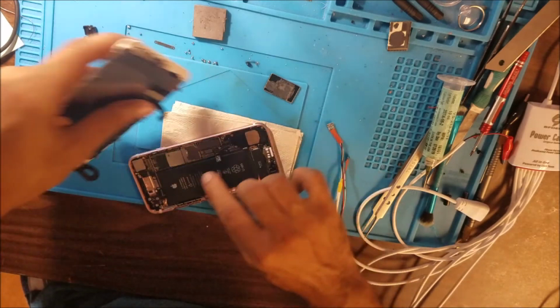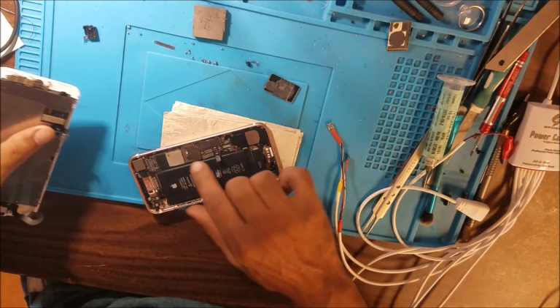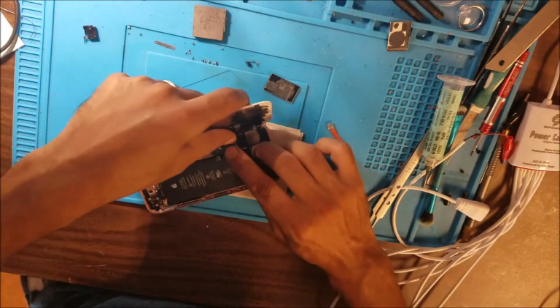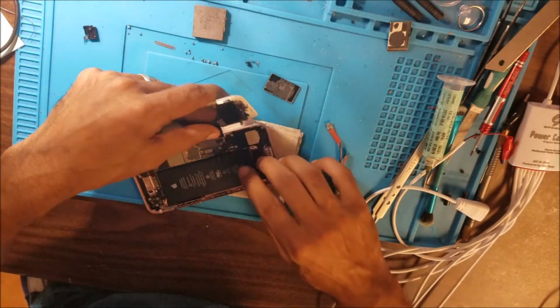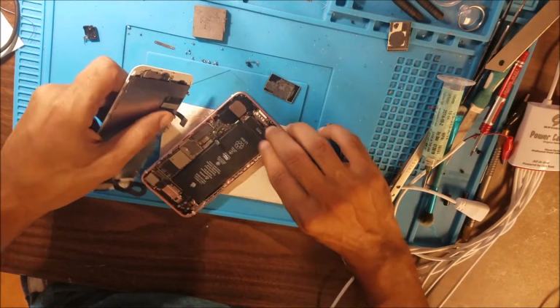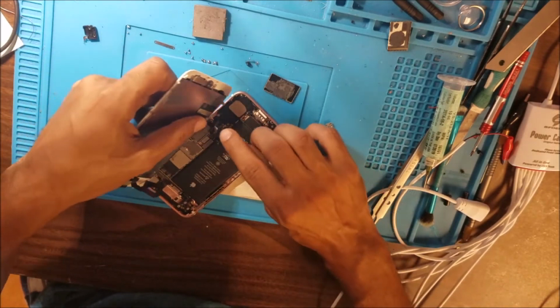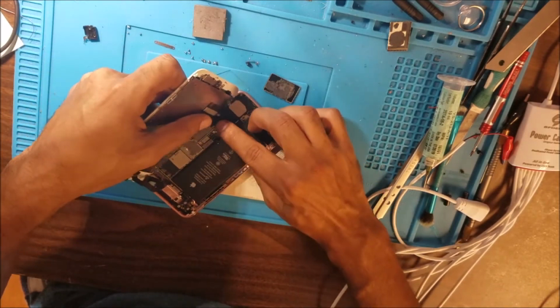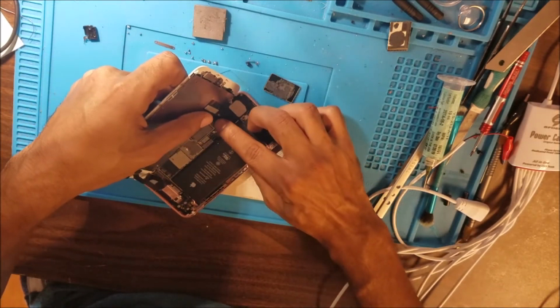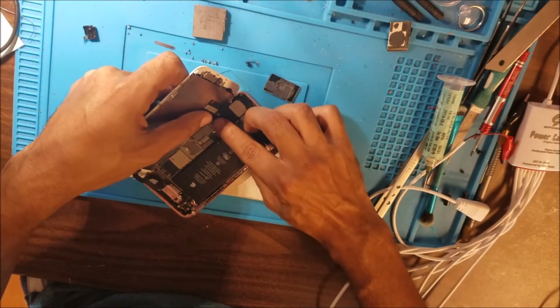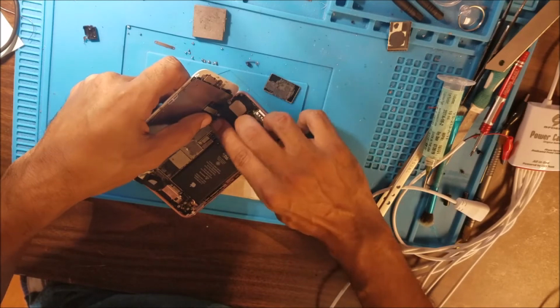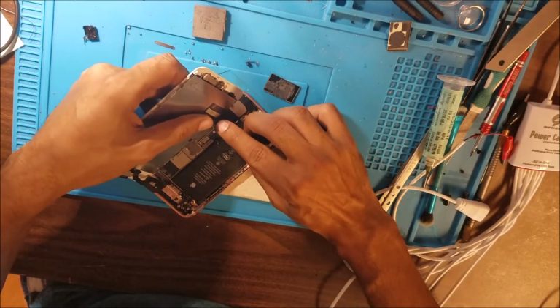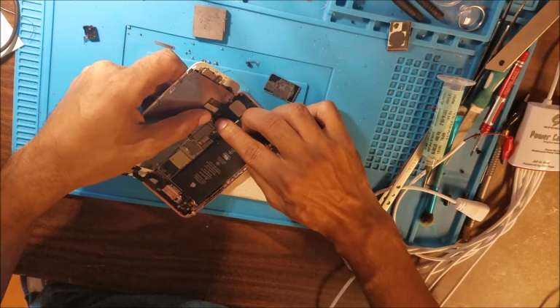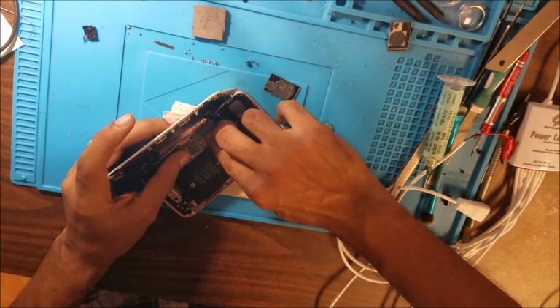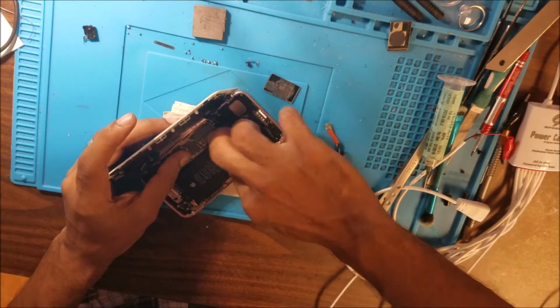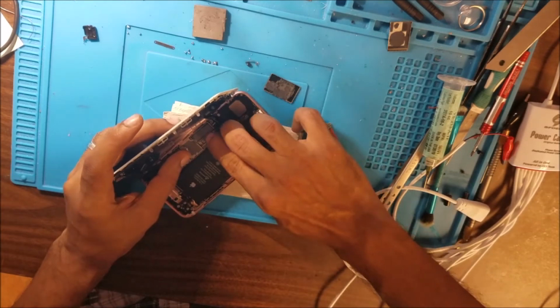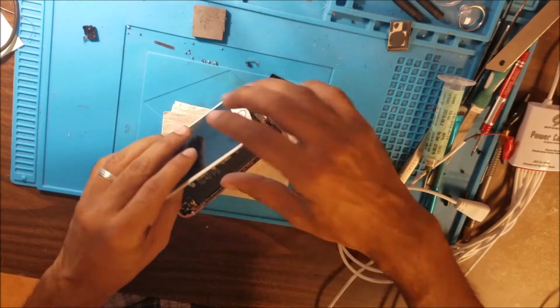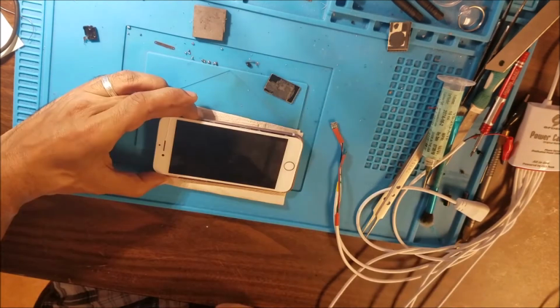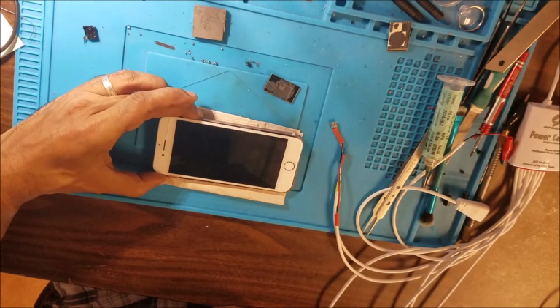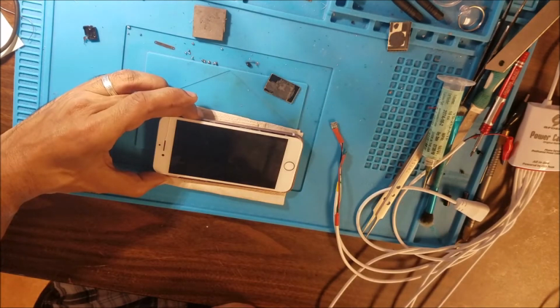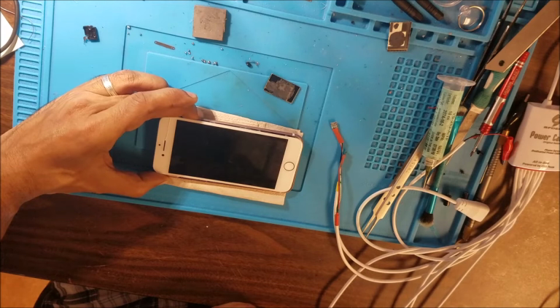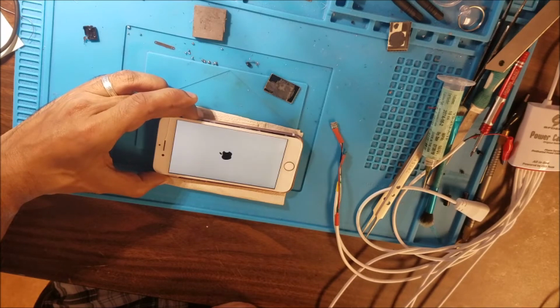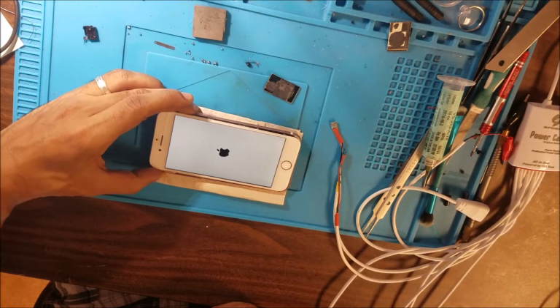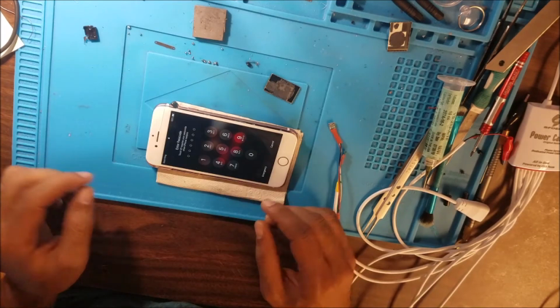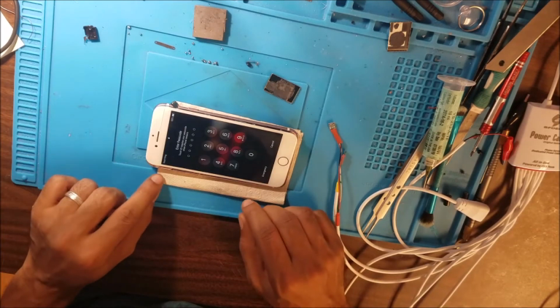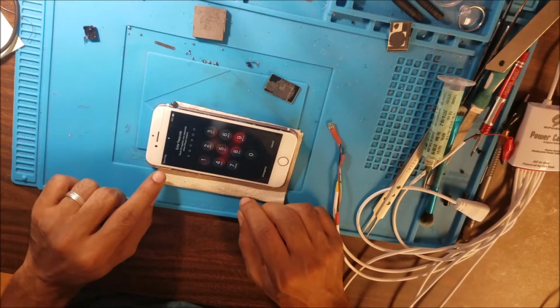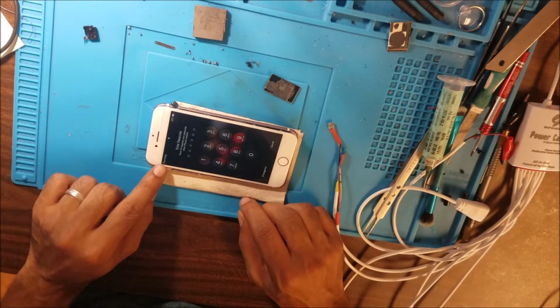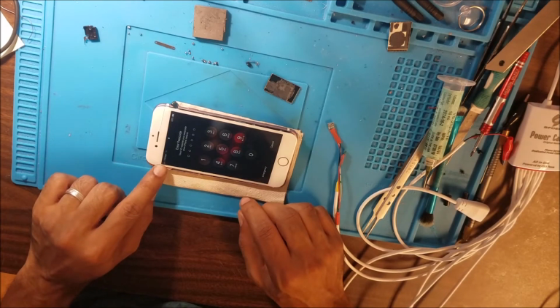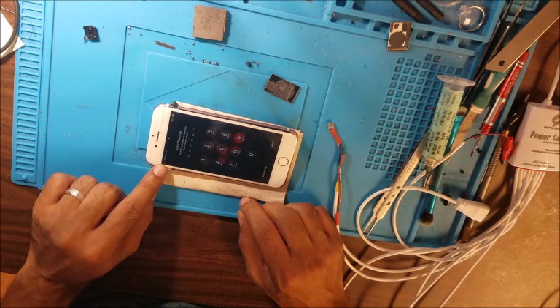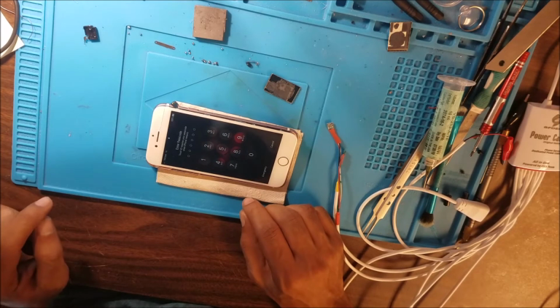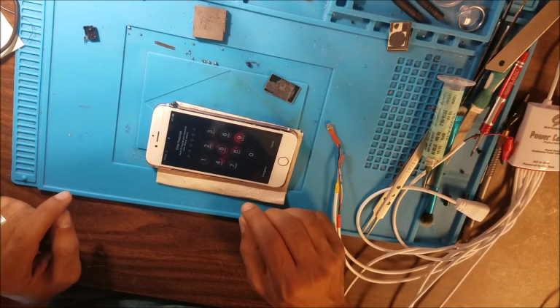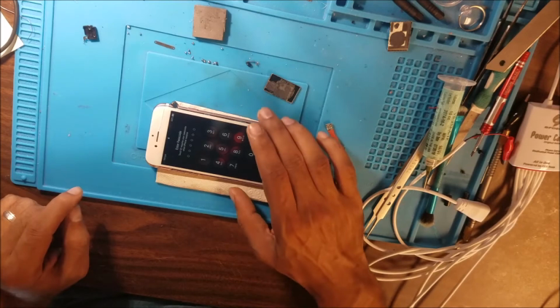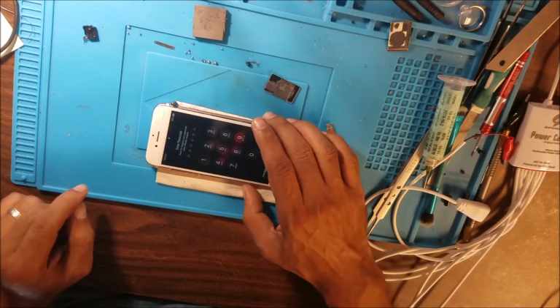We are ready to put the SIM card in. We did put the antennas for the network — the bottom antennas. The phone boots and we have the network.